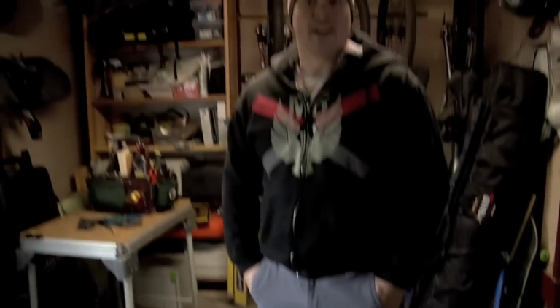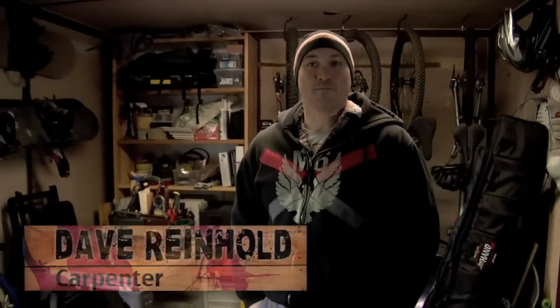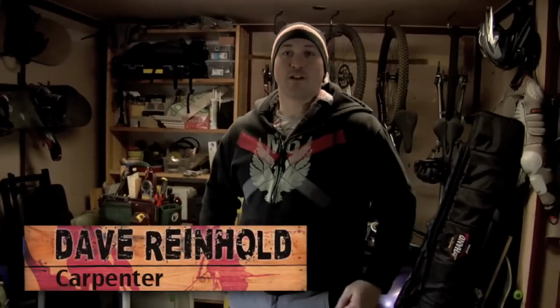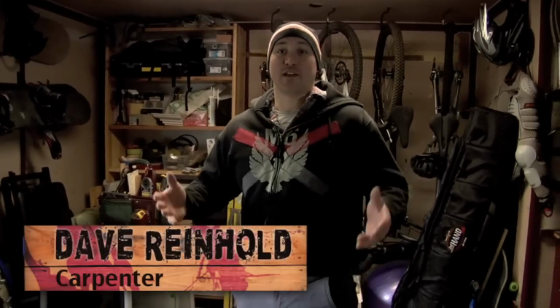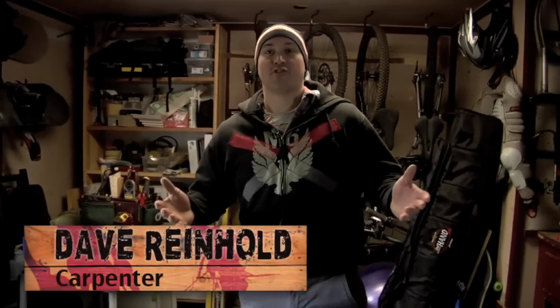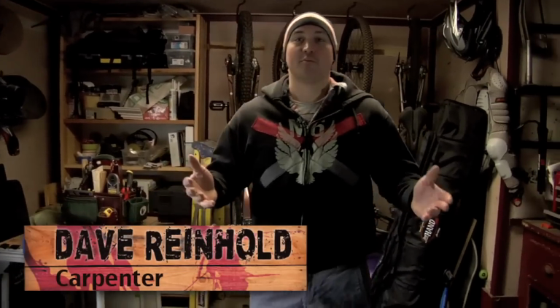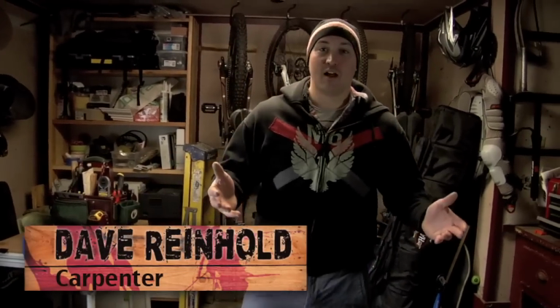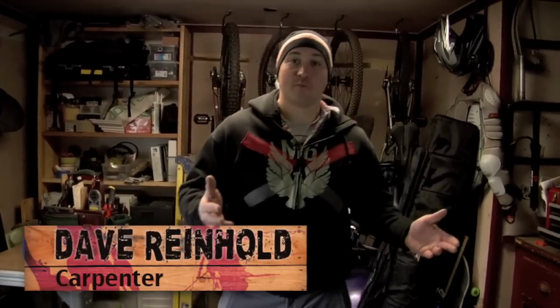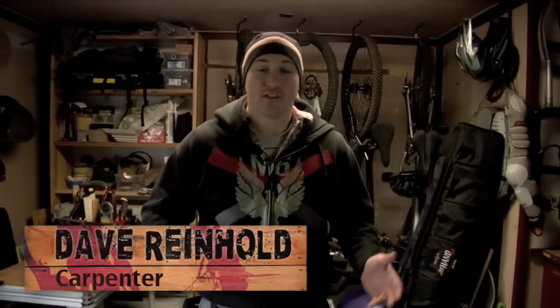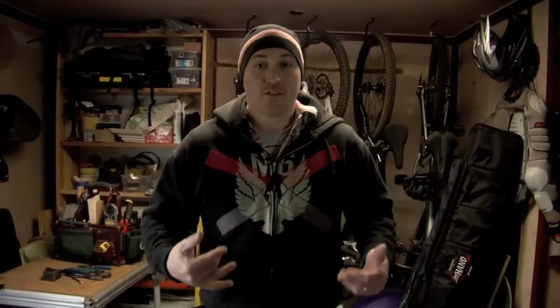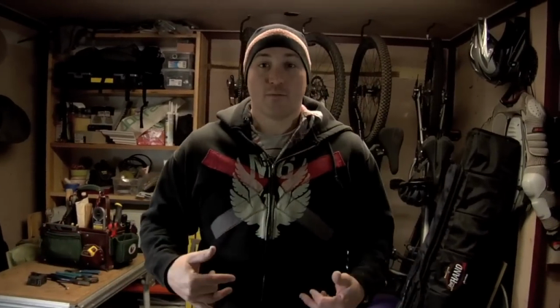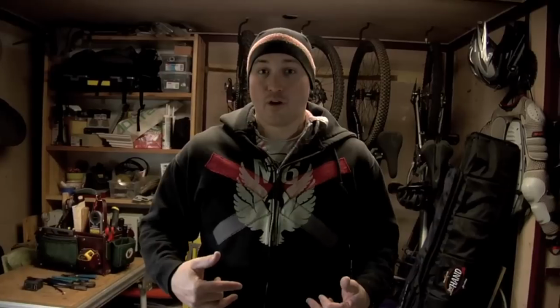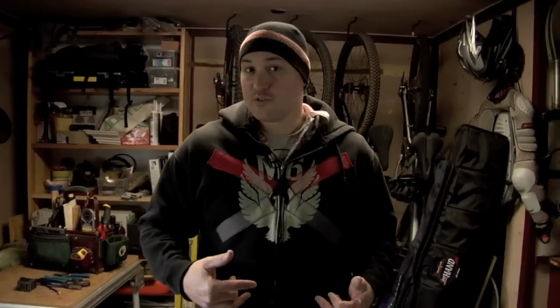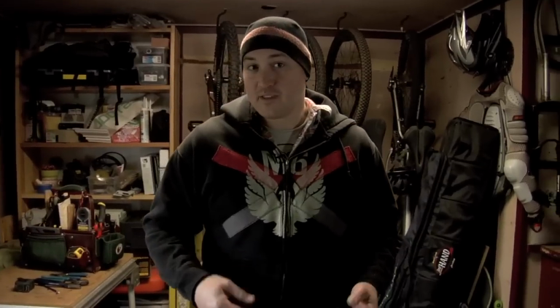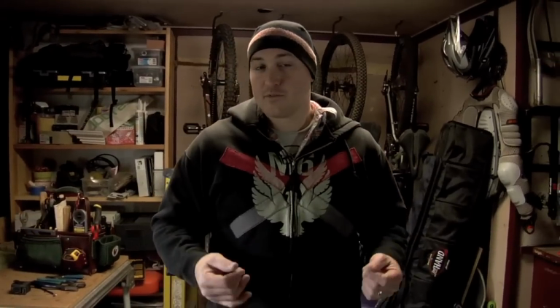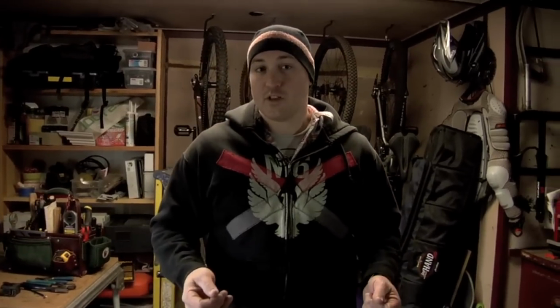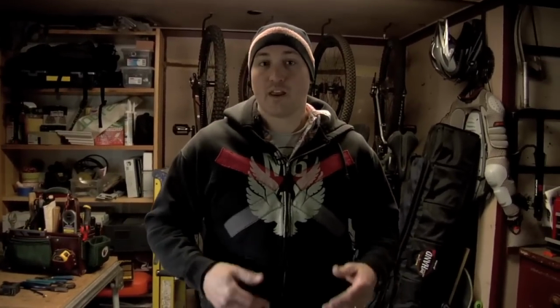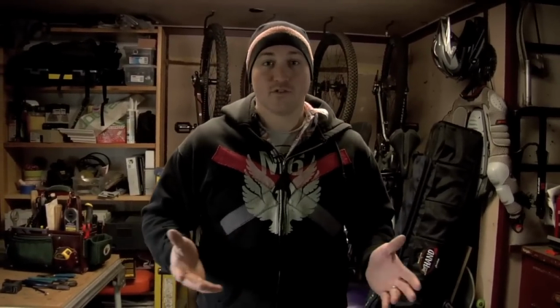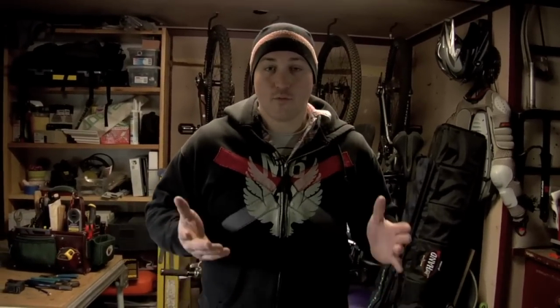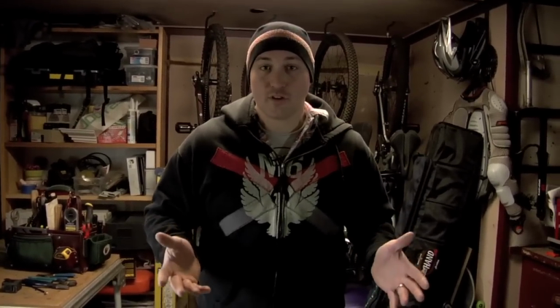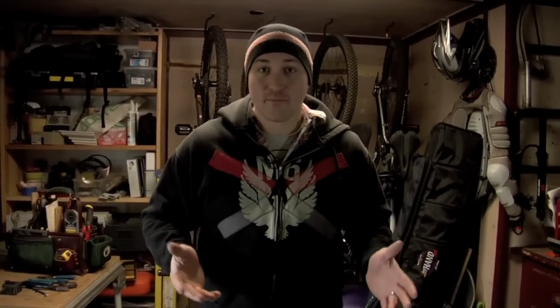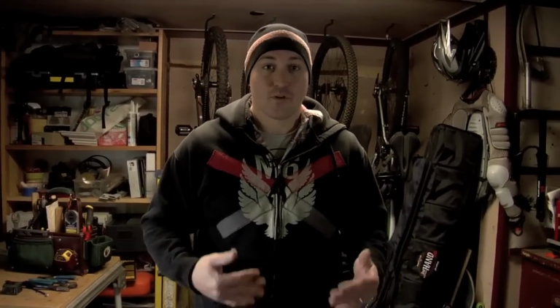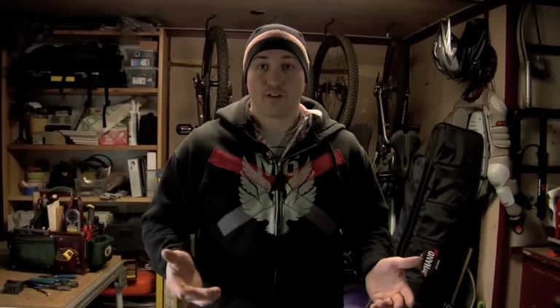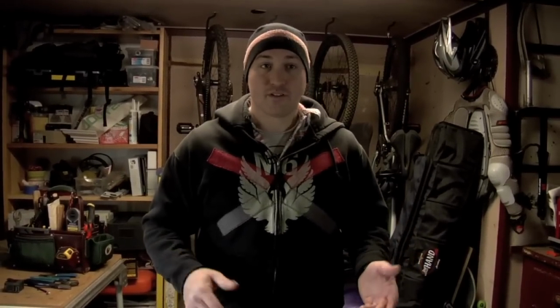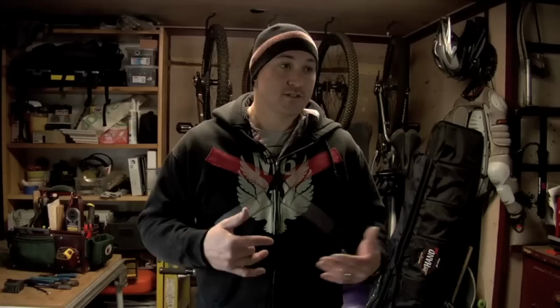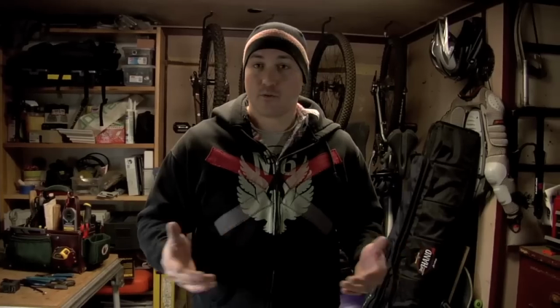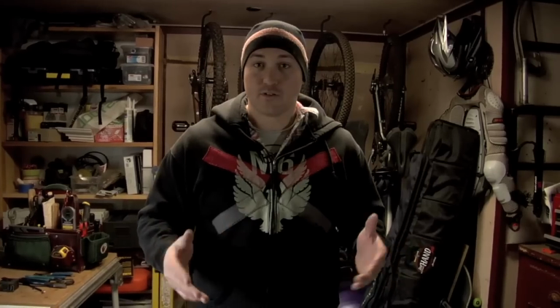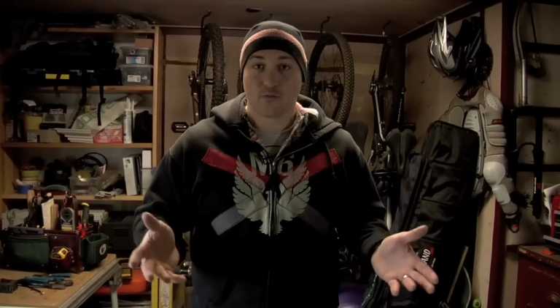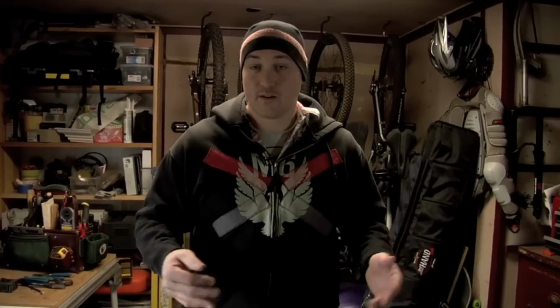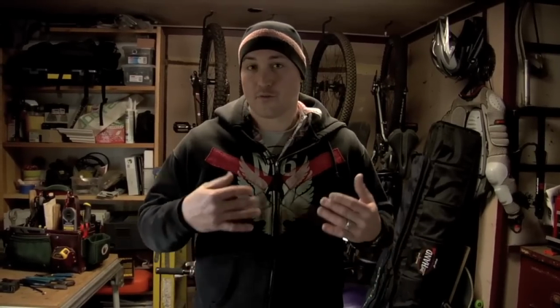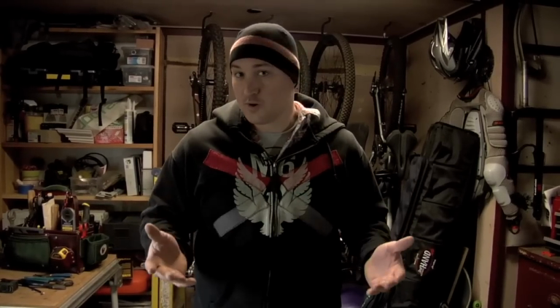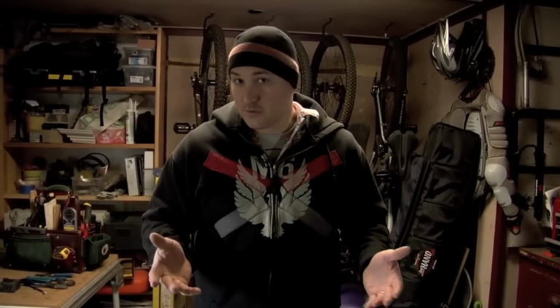How you doing? I'm Dave Reinhold. Today I want to show you another pair of block ladder pants. Before I was showing you the Bantams — they're real lightweight. I wear those almost all the time when I'm working in somebody's house, summer, winter, they're great. Not for if you're working outdoors.